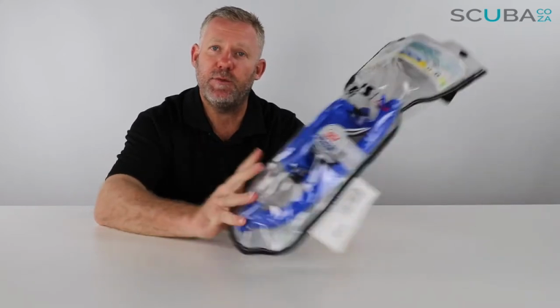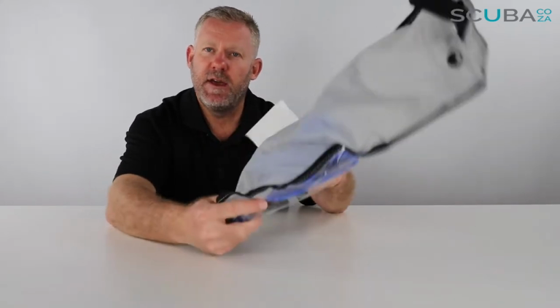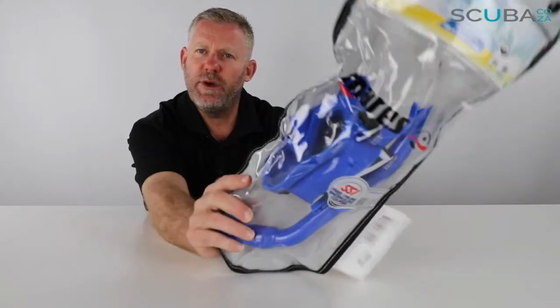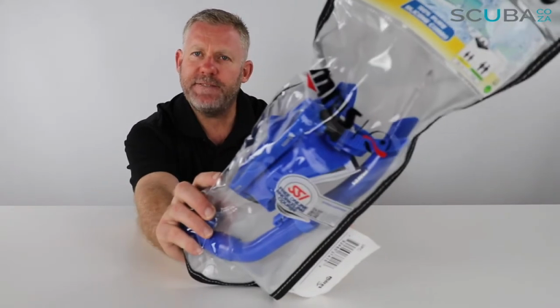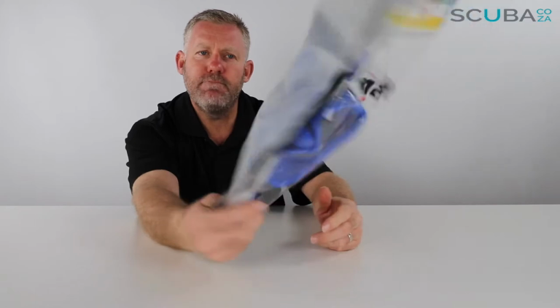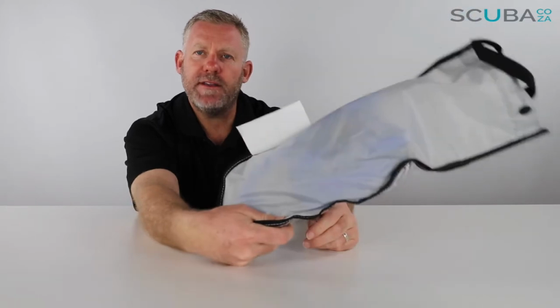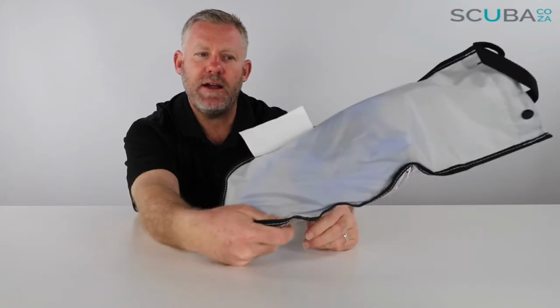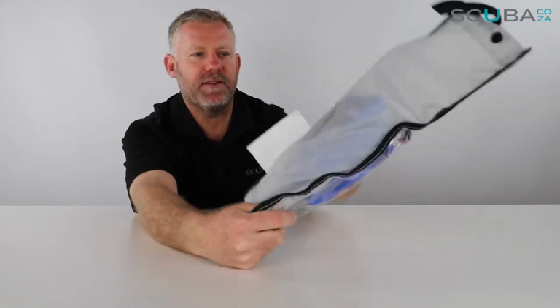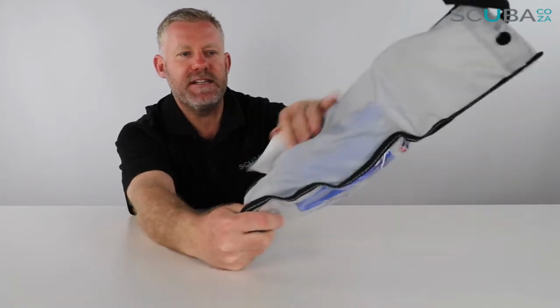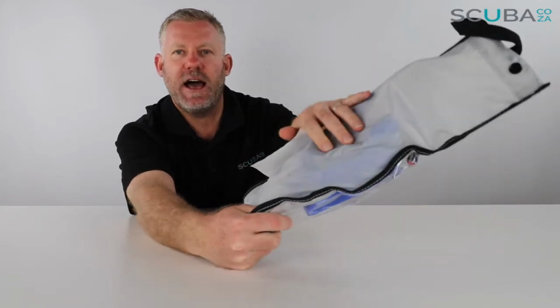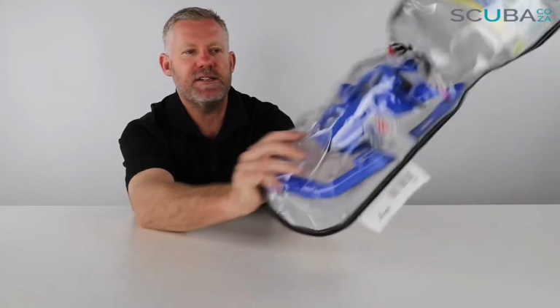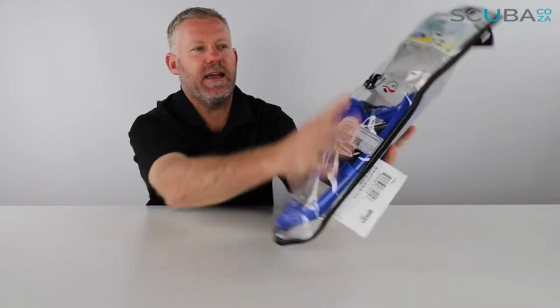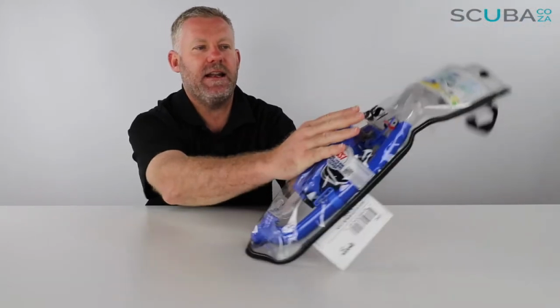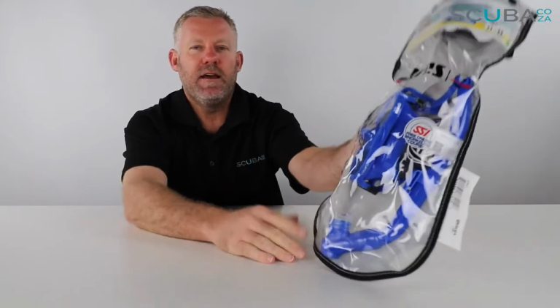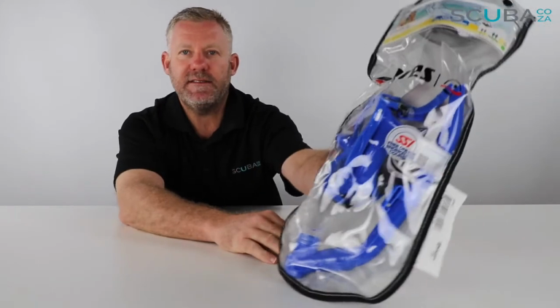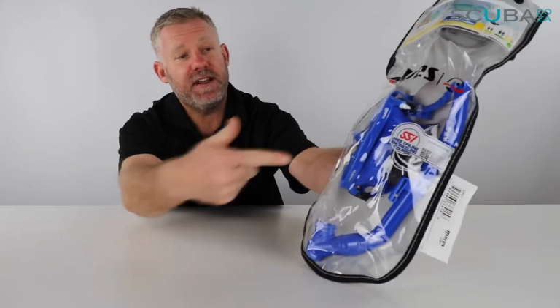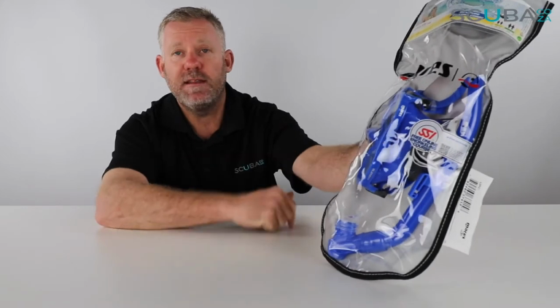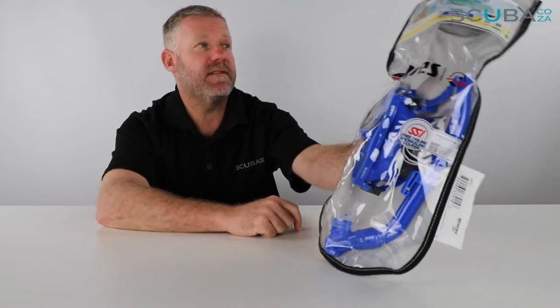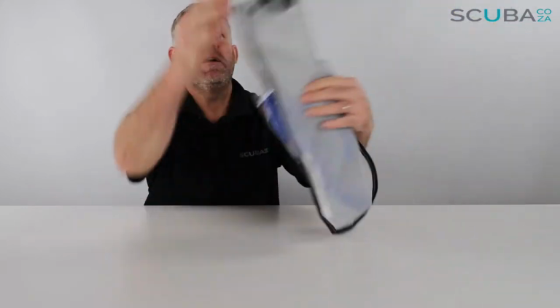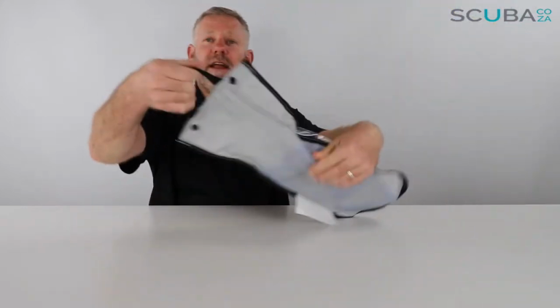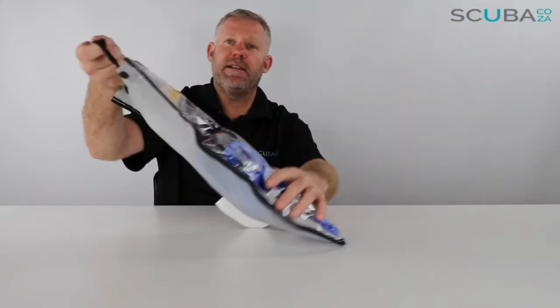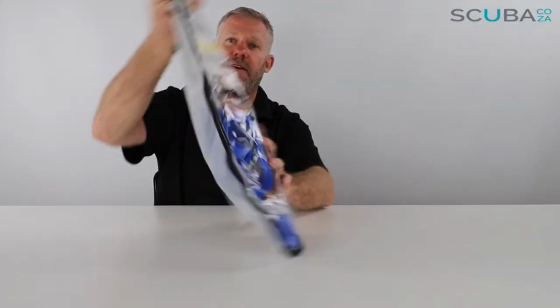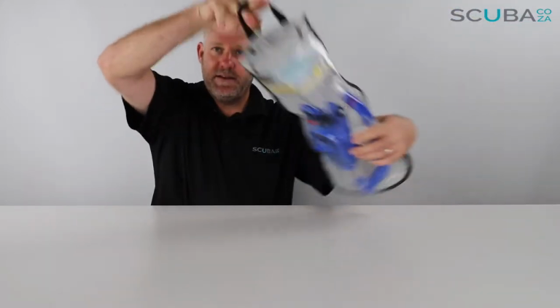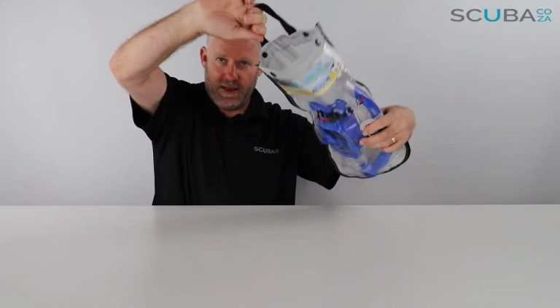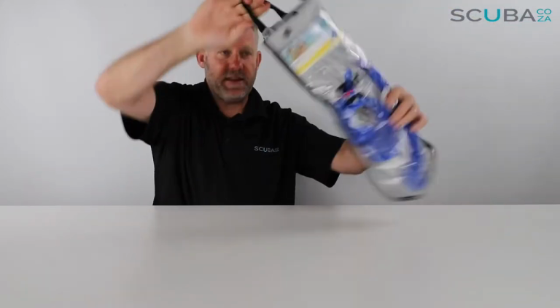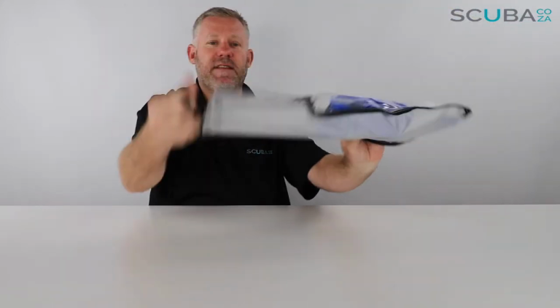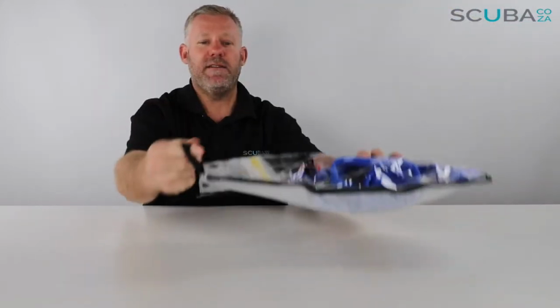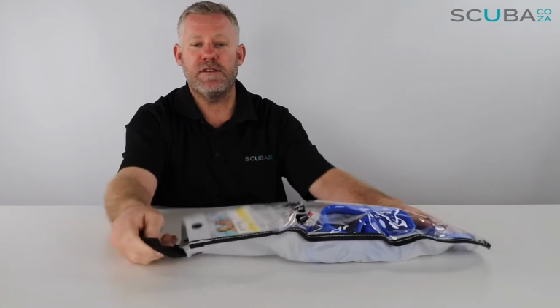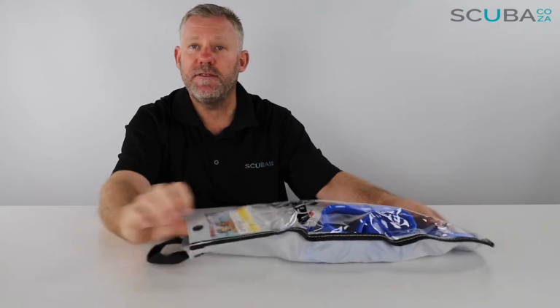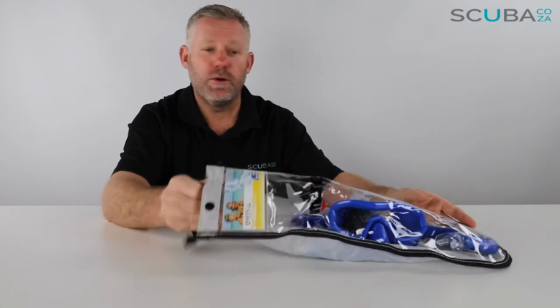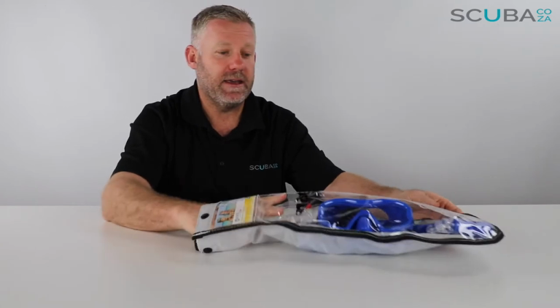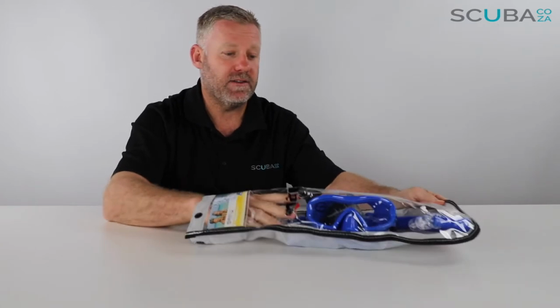First off, it comes in this really funky Mares carry bag. We've got a material nylon section at the back and a clear plastic section at the front, so you can see the mask and snorkel. It's got a little carrying handle which makes it quite easy to look after your gear and storage.